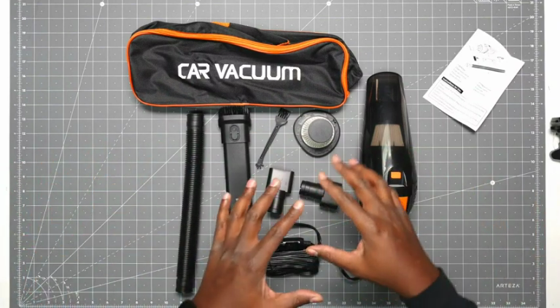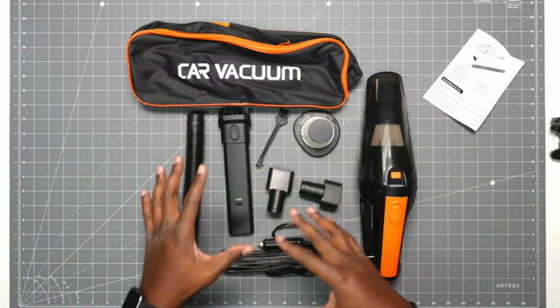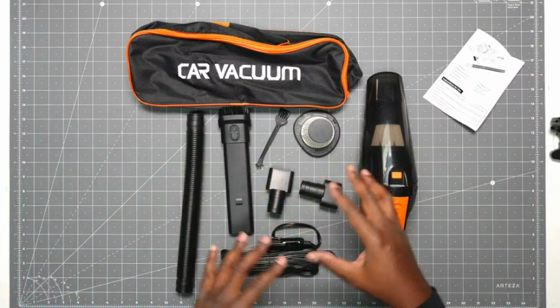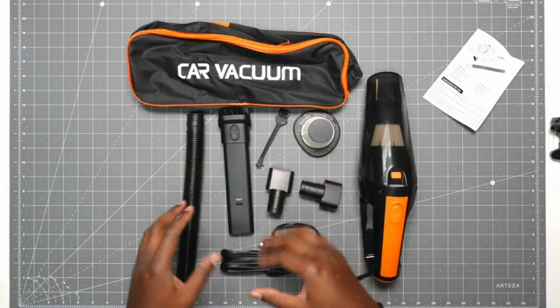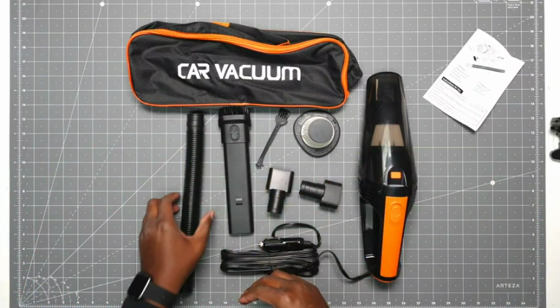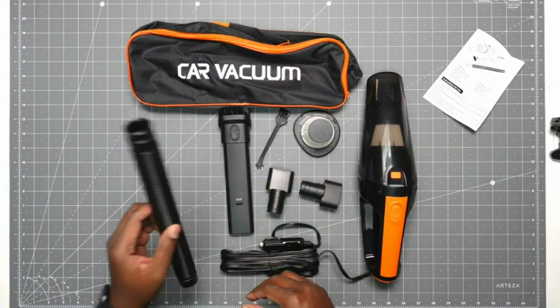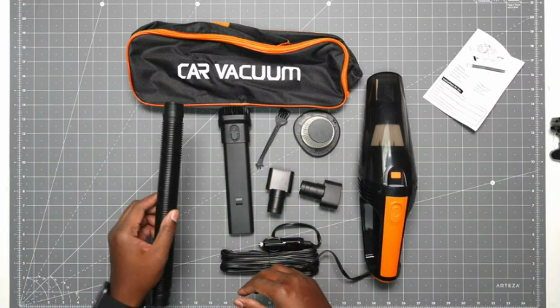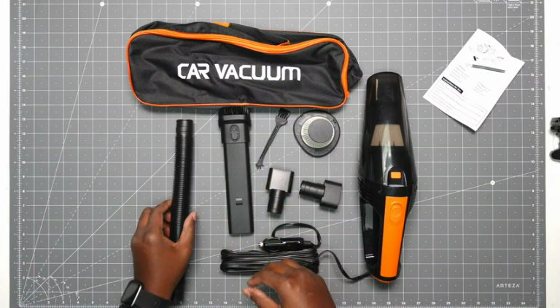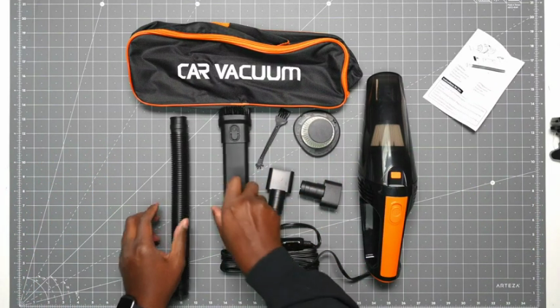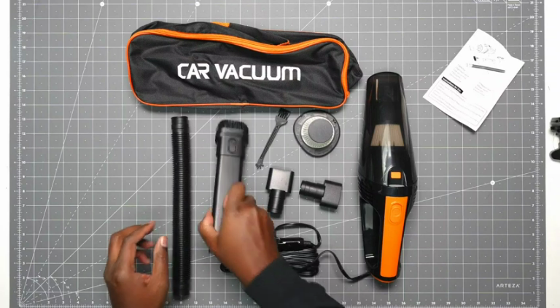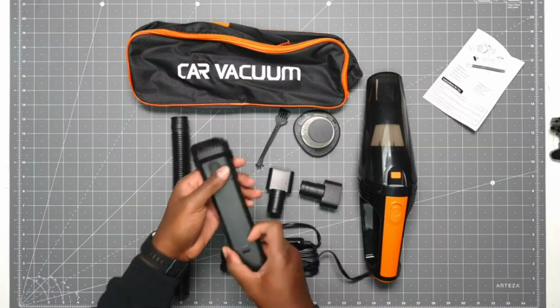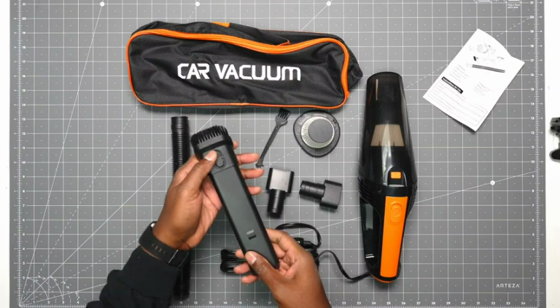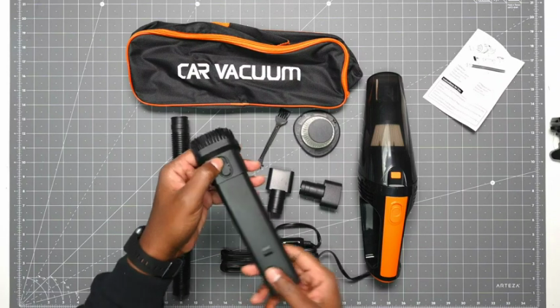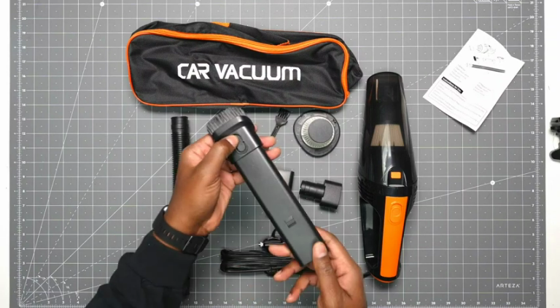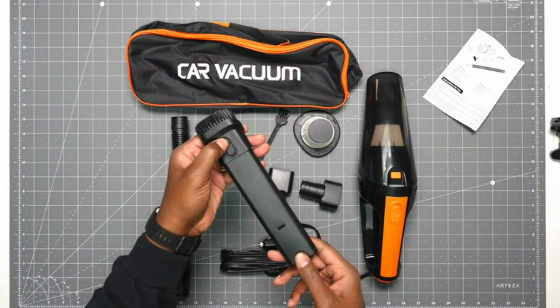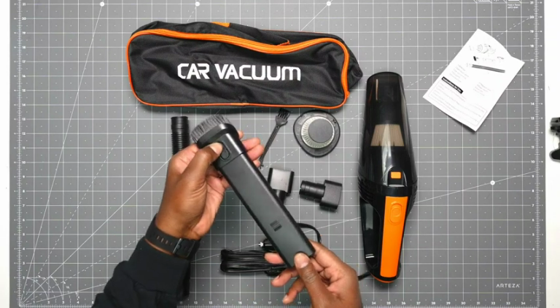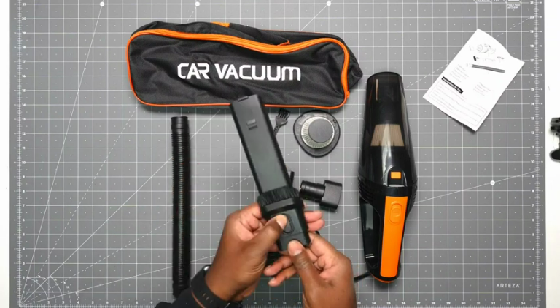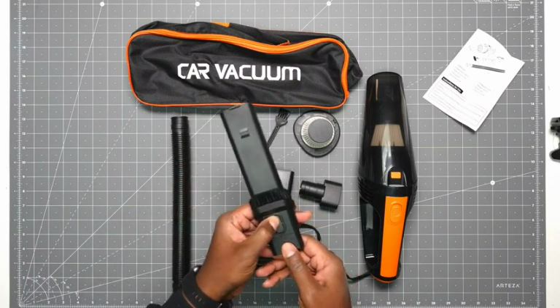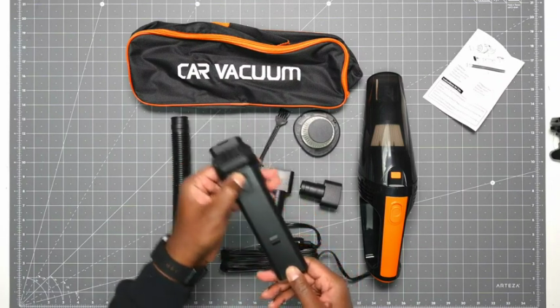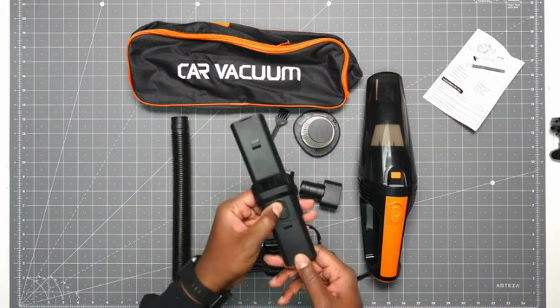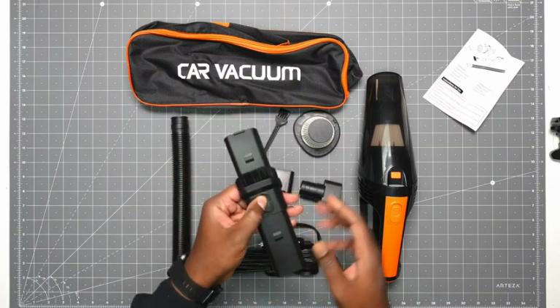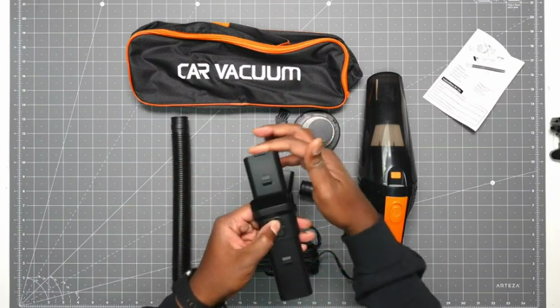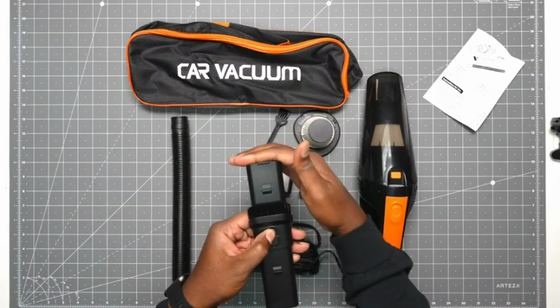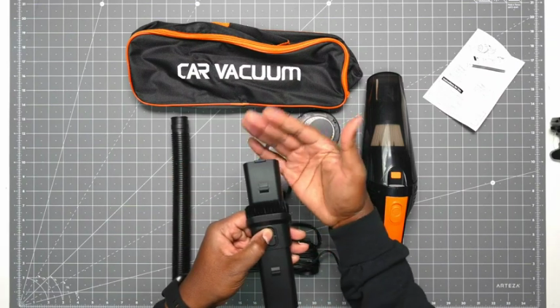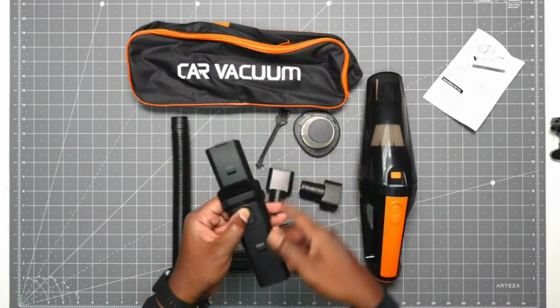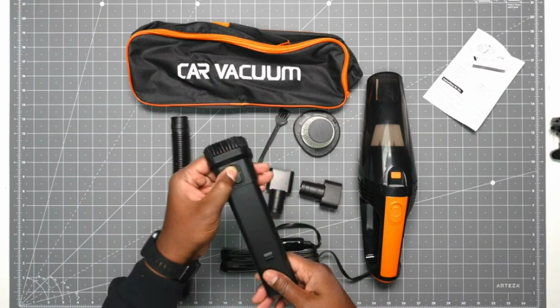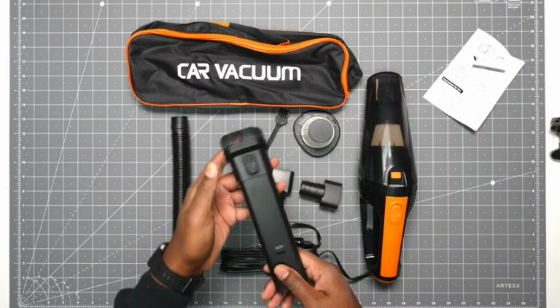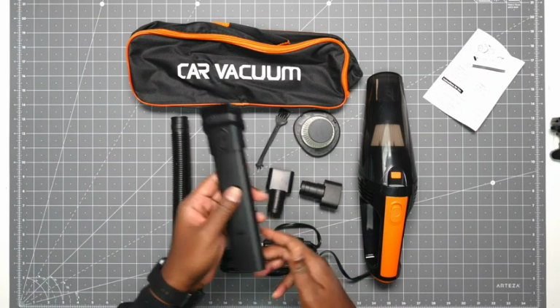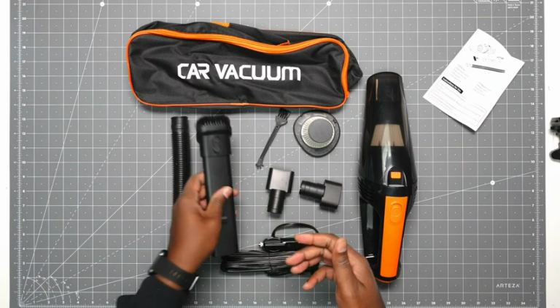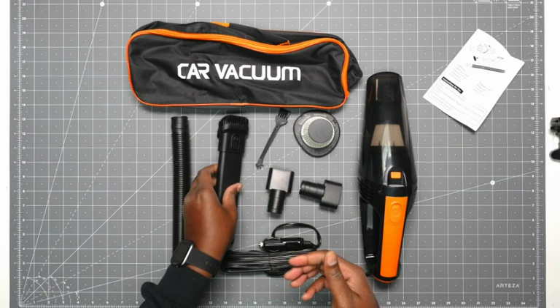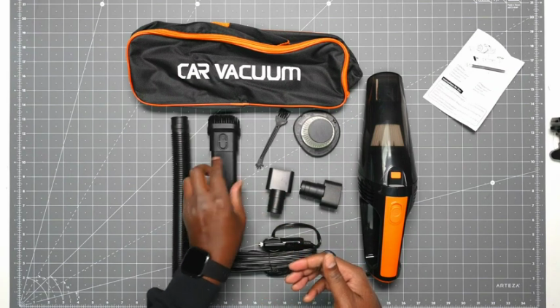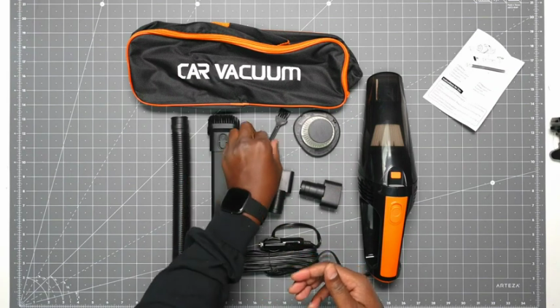And then with that, the different attachments. You get a hose, you get a brush, which you can move. You just press this button, move it back, so then maybe you just want an open attachment — you don't want the brush, you can push that to the side.